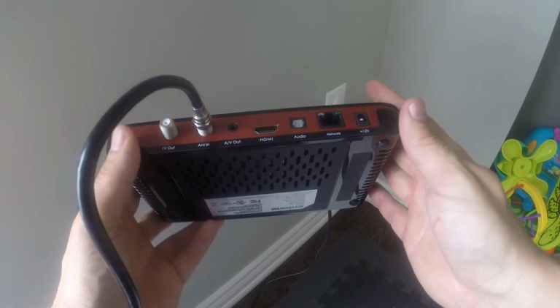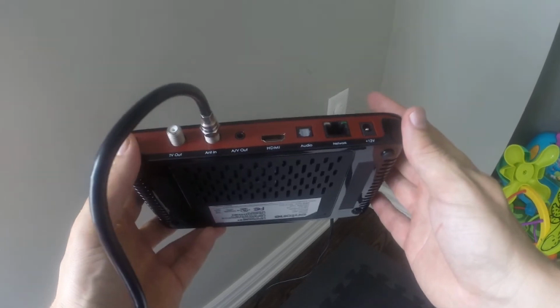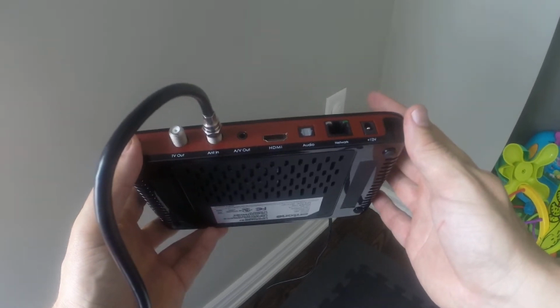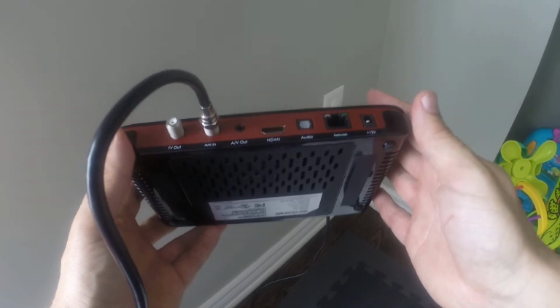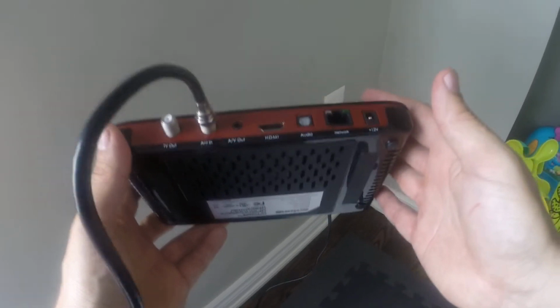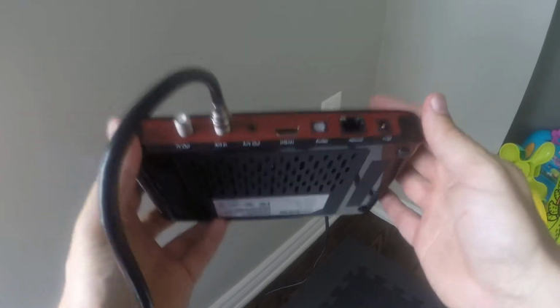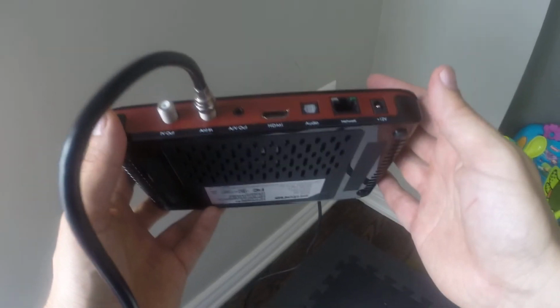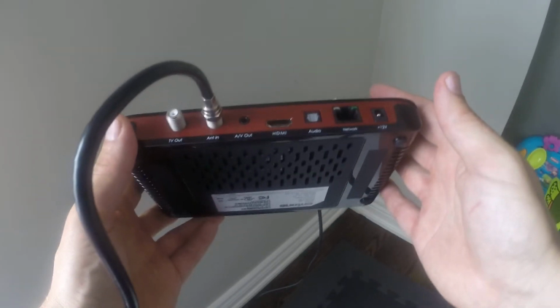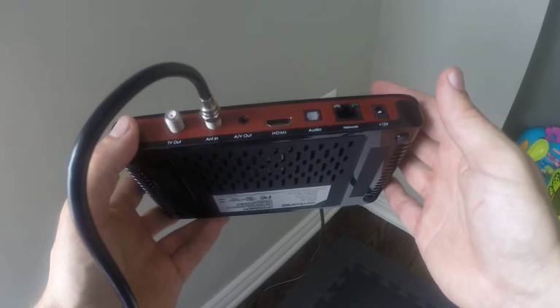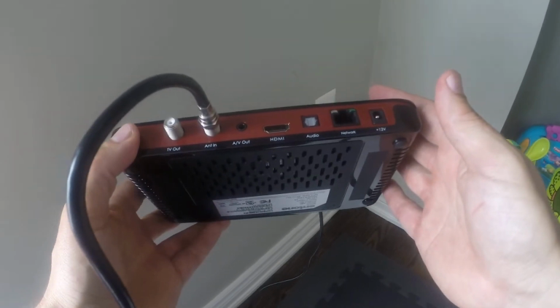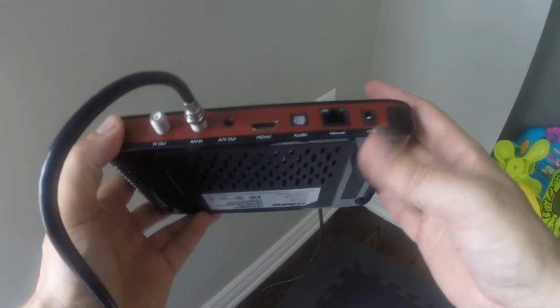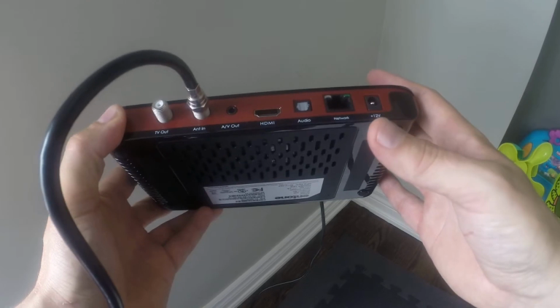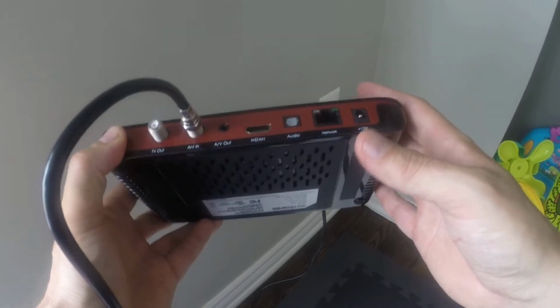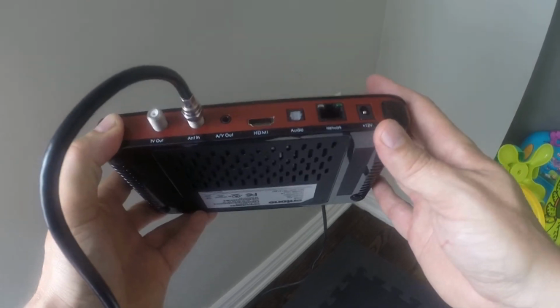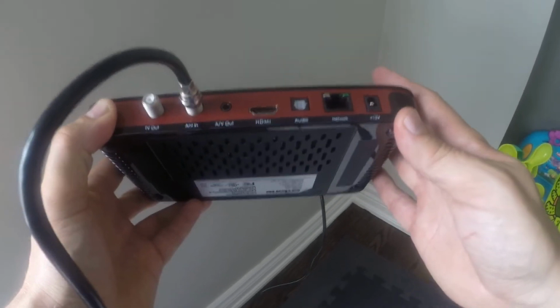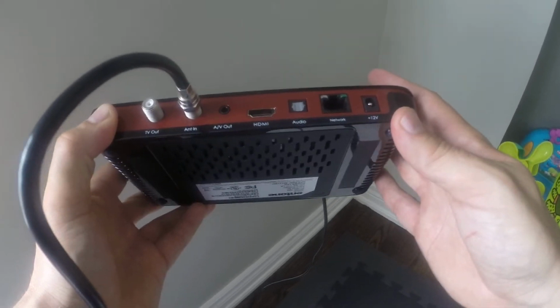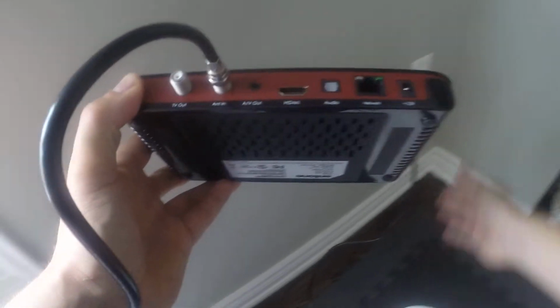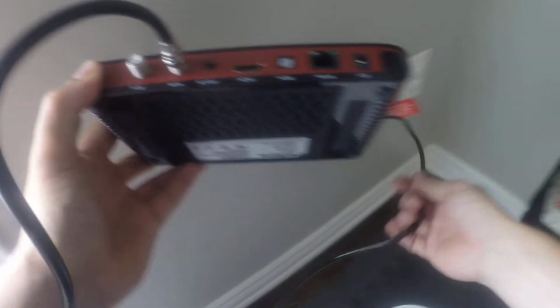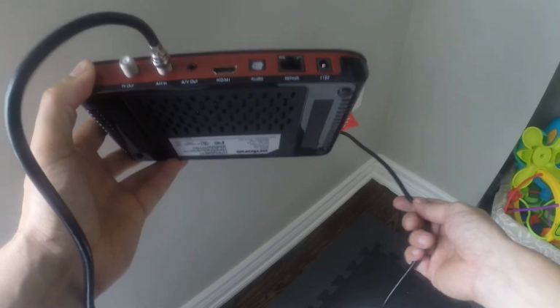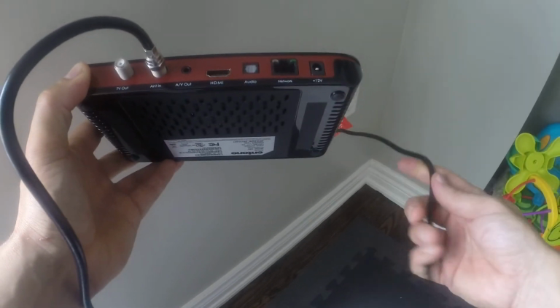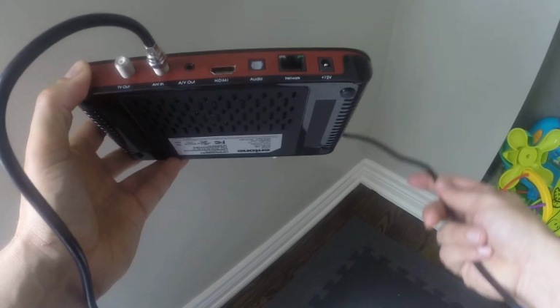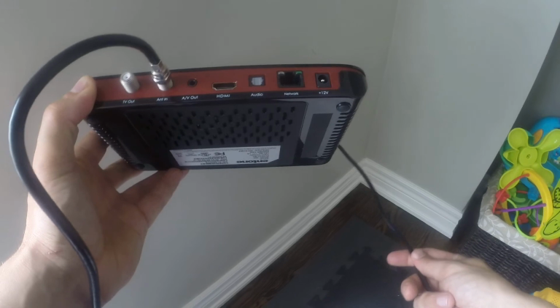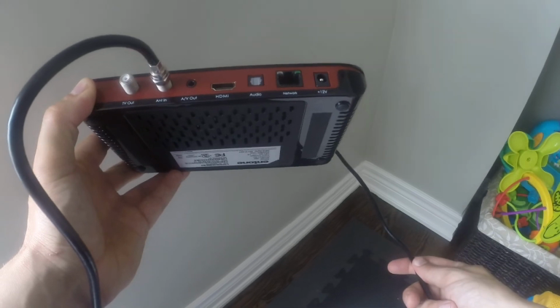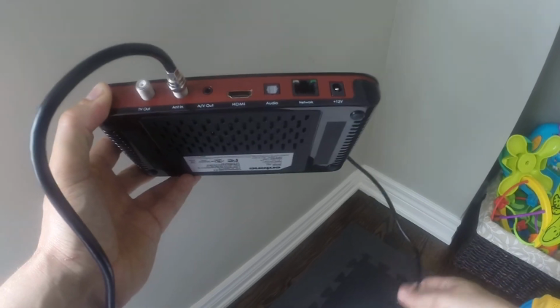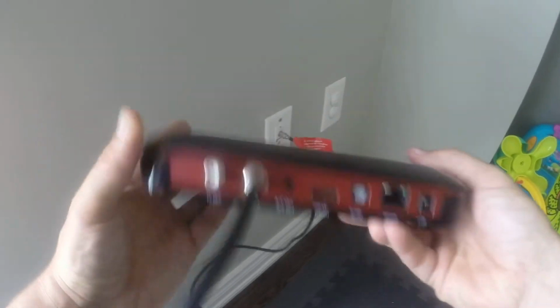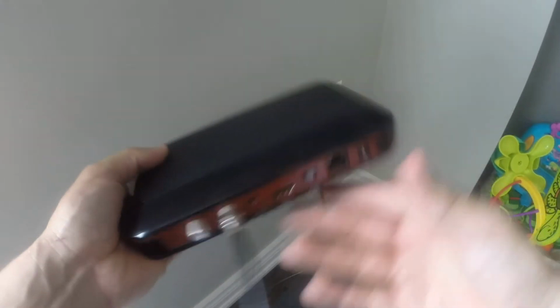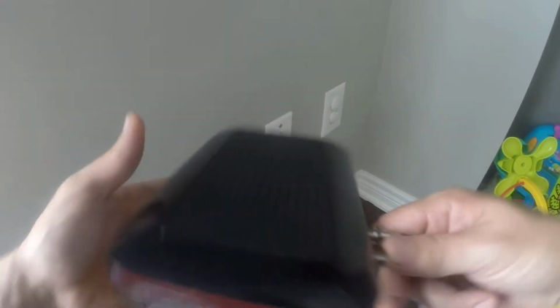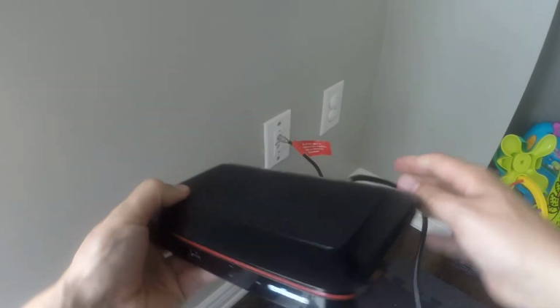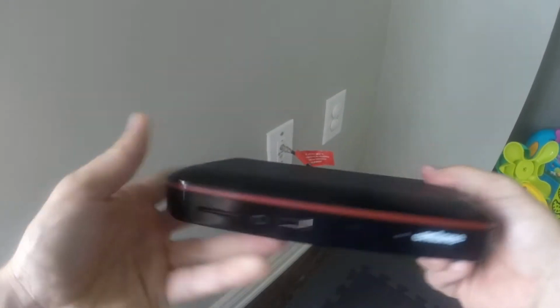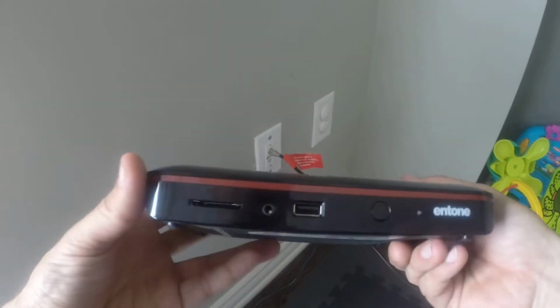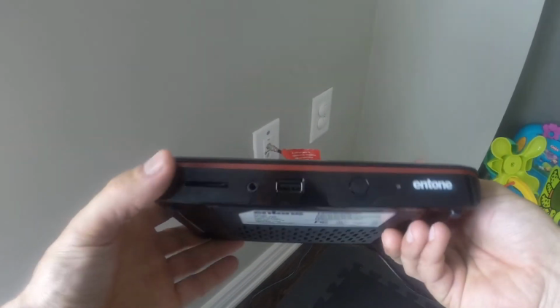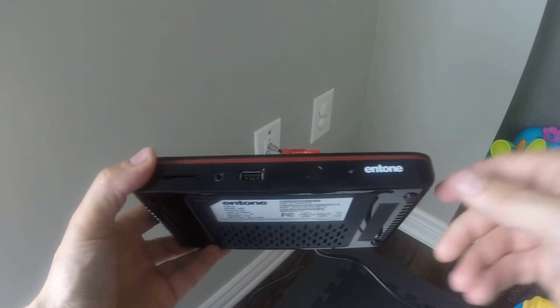This allows you to hook up multiple set-top boxes and you don't have to worry about getting the internet there, because it's already there through the existing cable line. If you need any more information, please do contact support. Thank you.